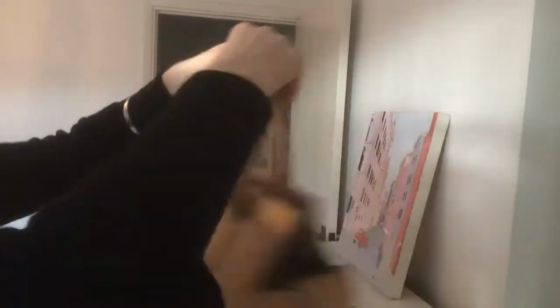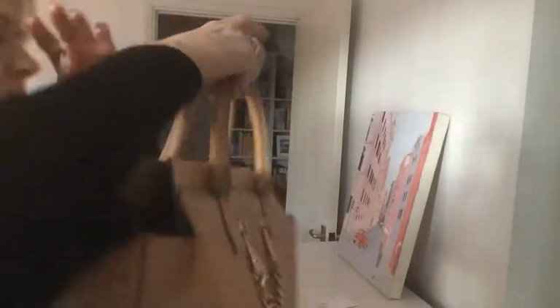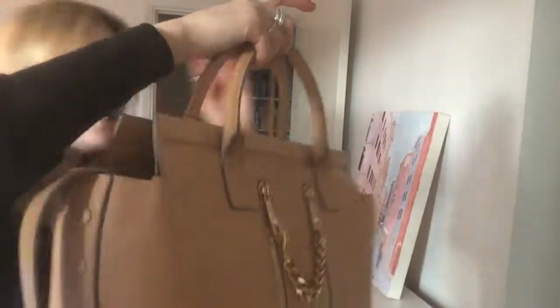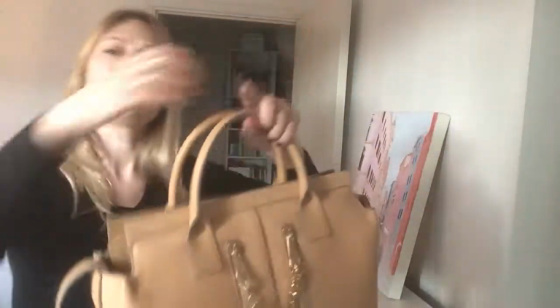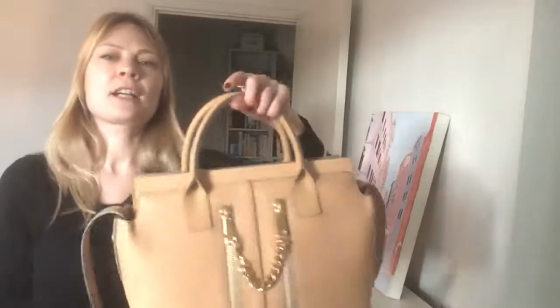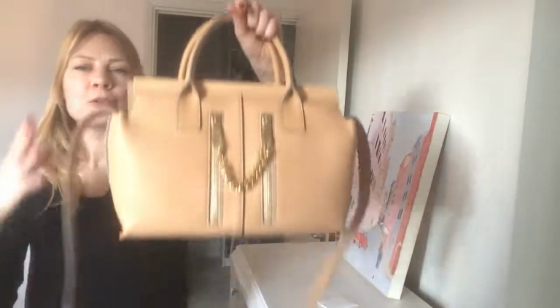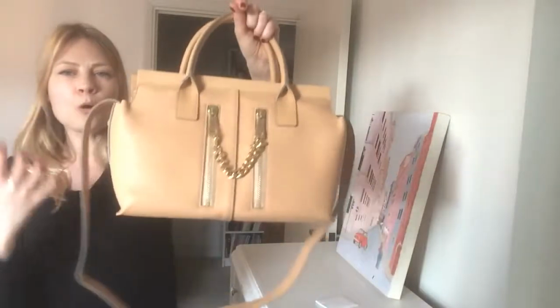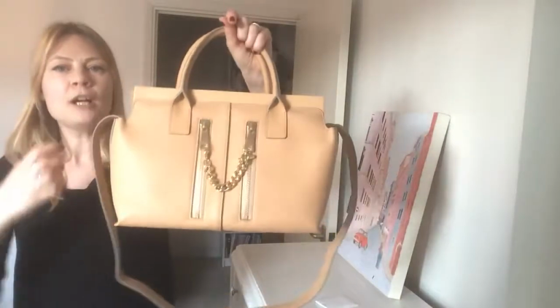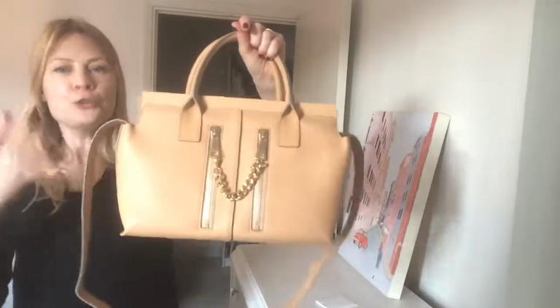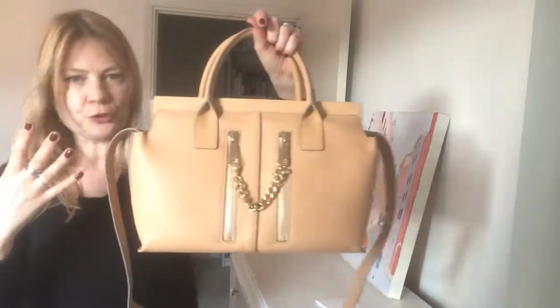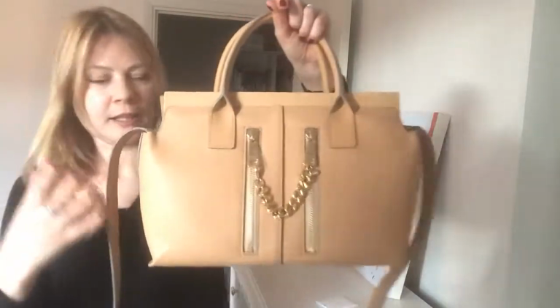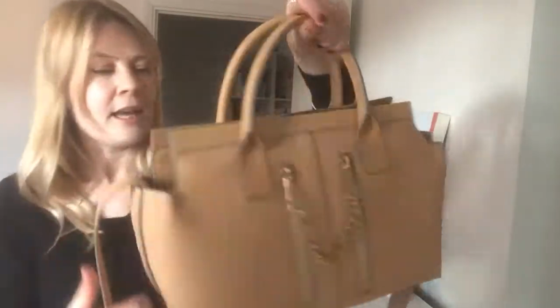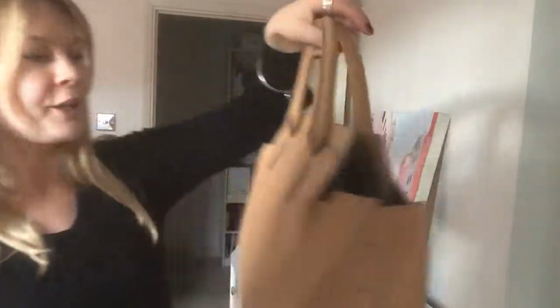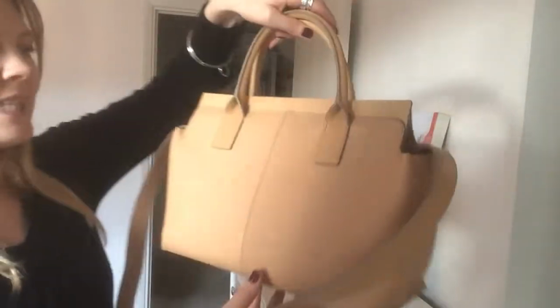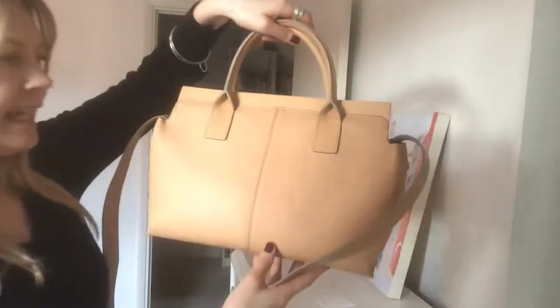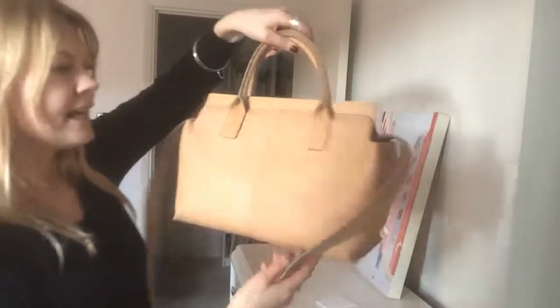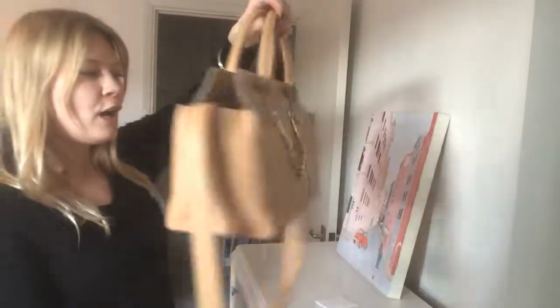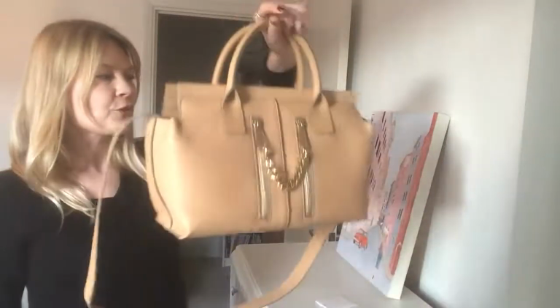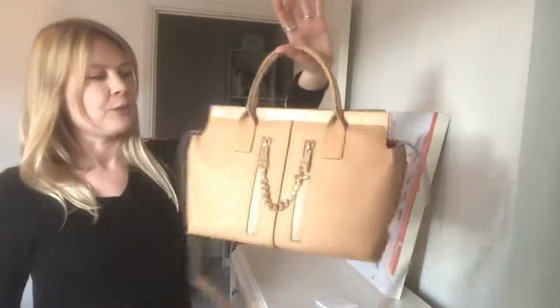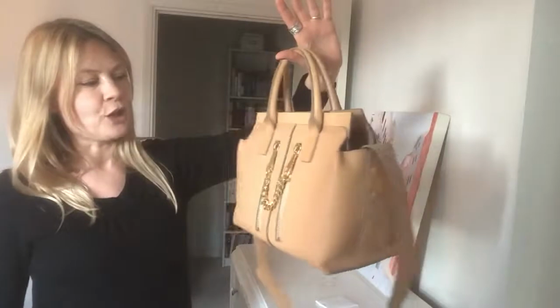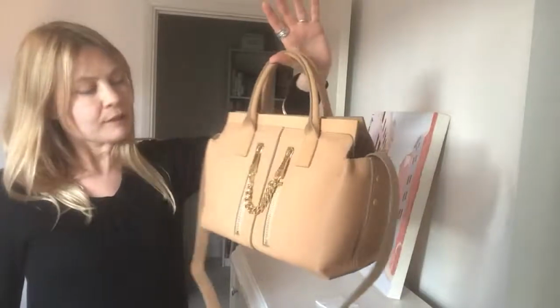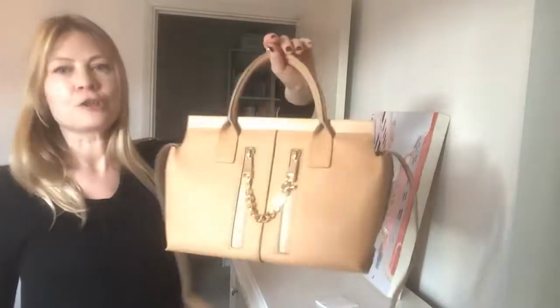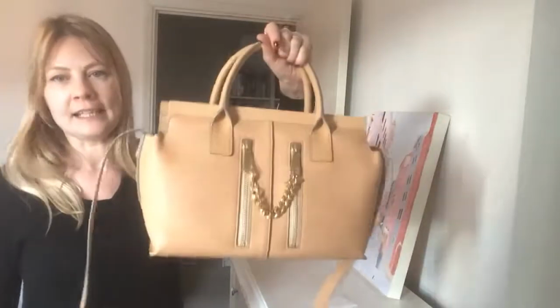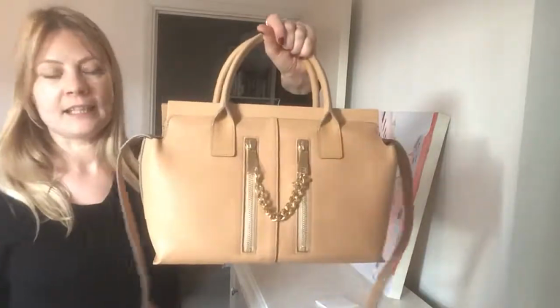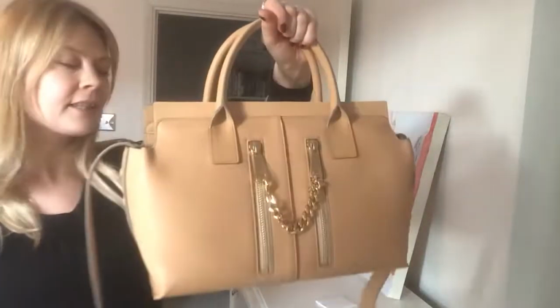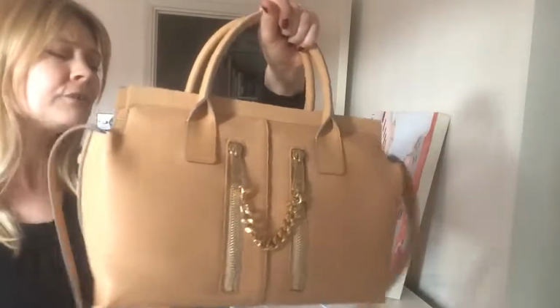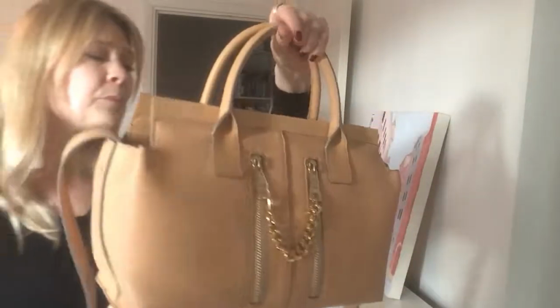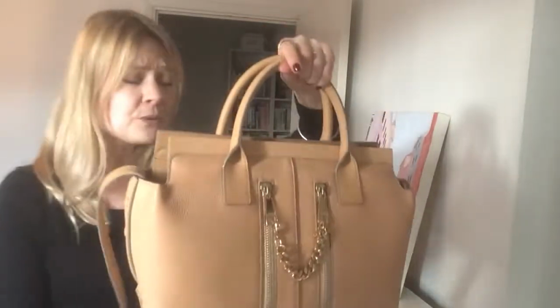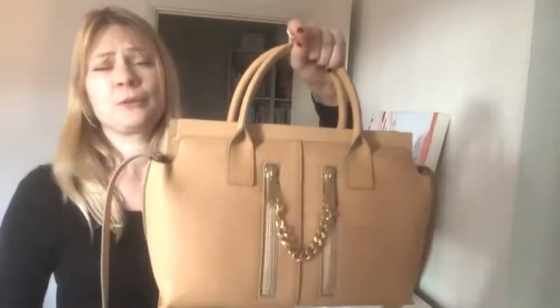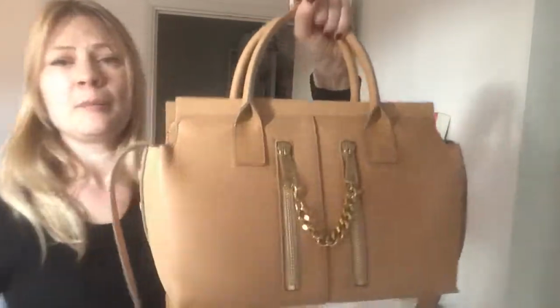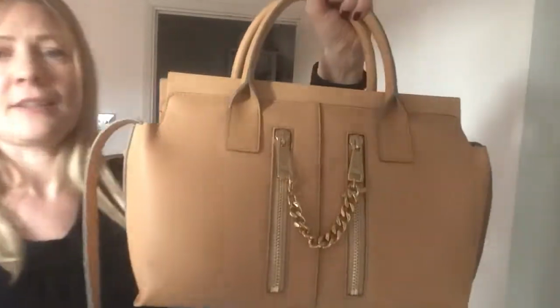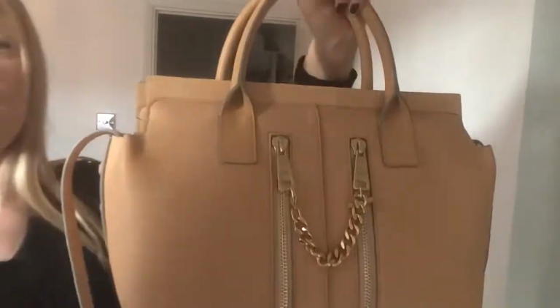The colour is gorgeous — it's a really warm, neutral colour, kind of biscuity, but the sort of thing that would go with pretty much anything. I think this is a really beautiful piece of Chloé.